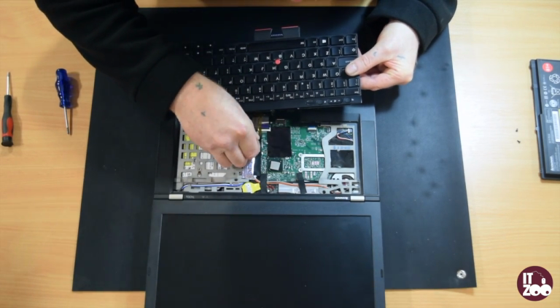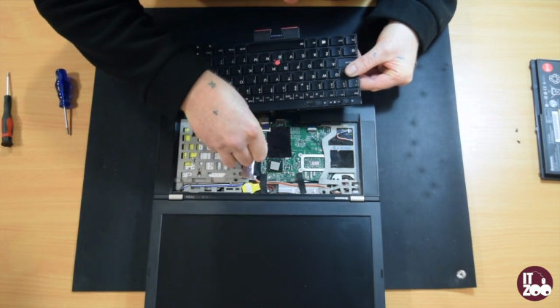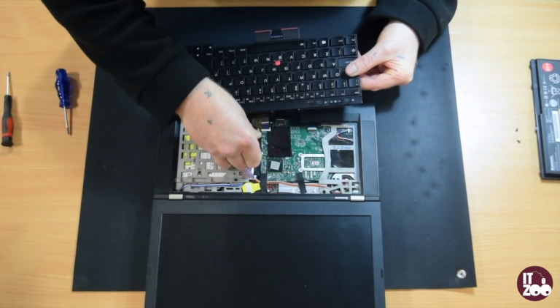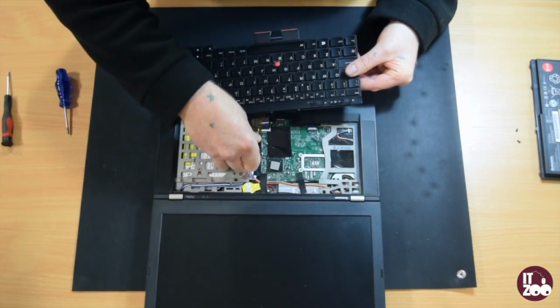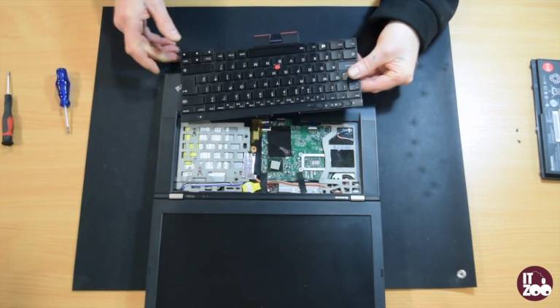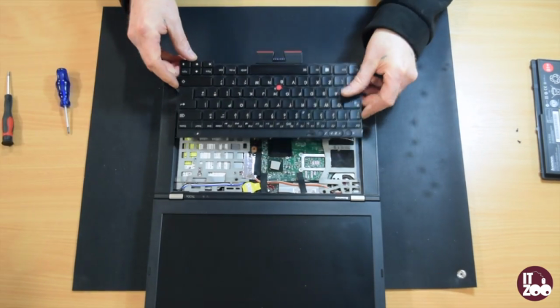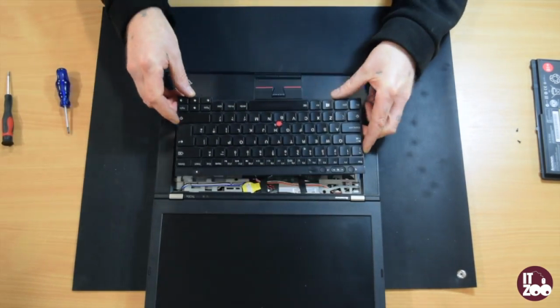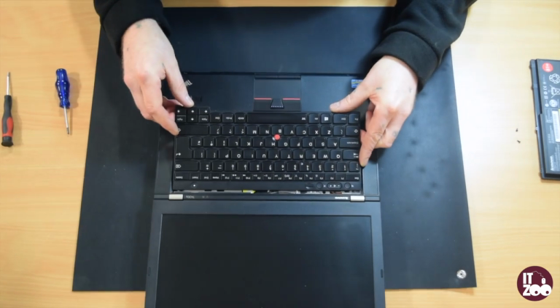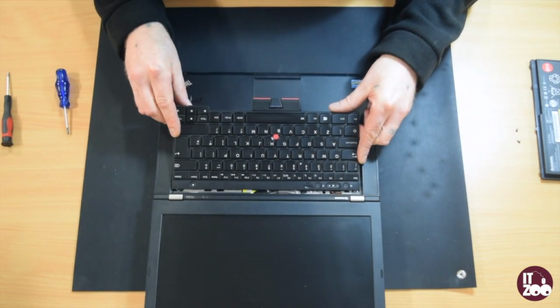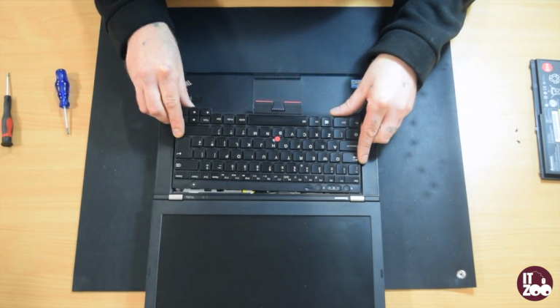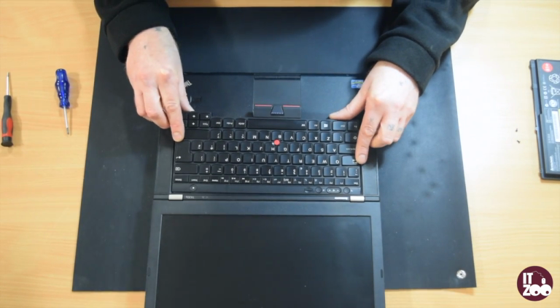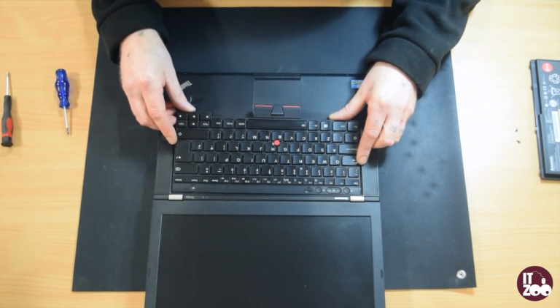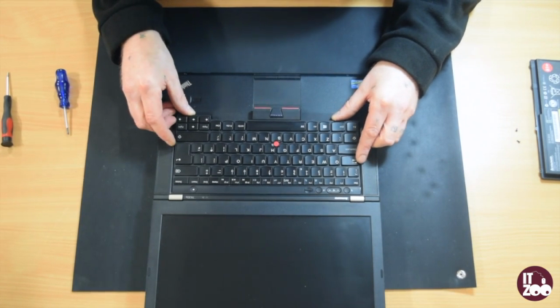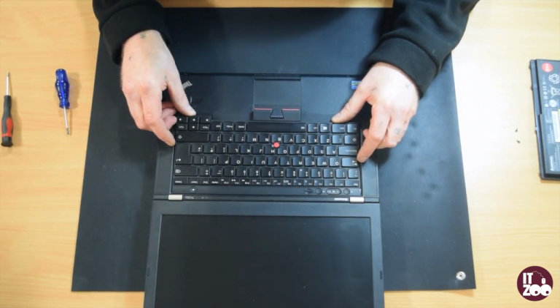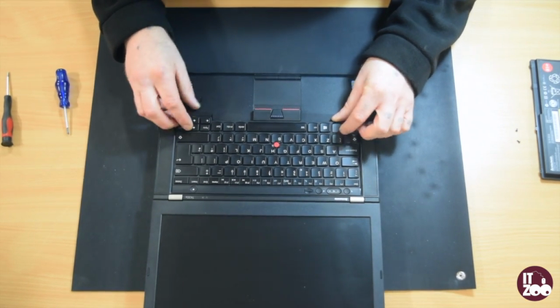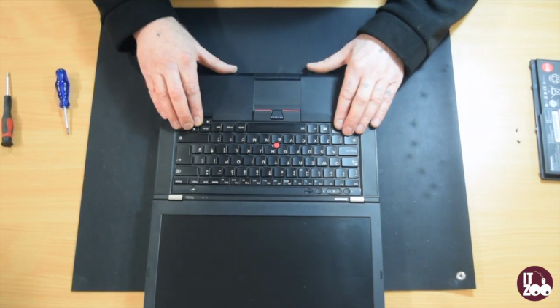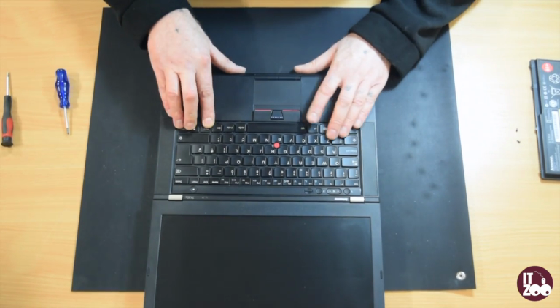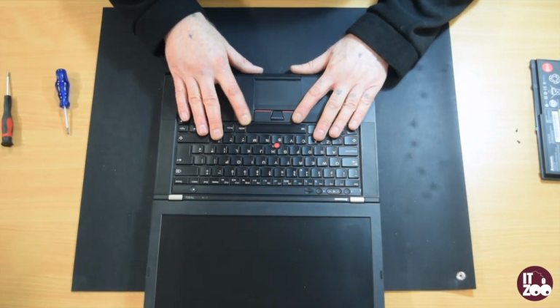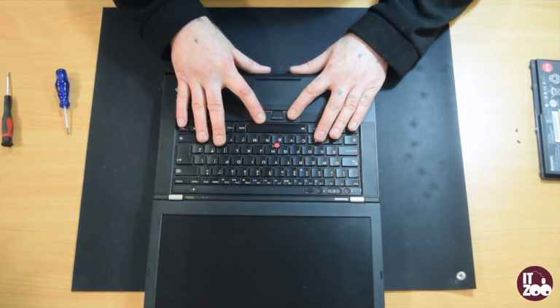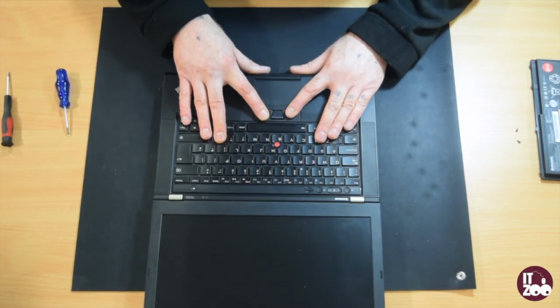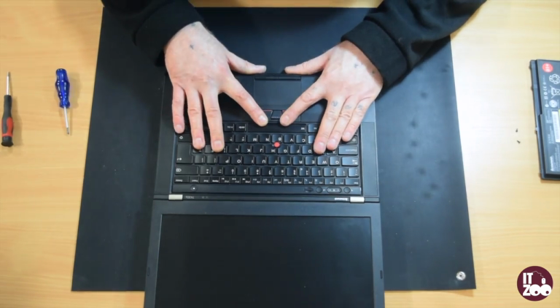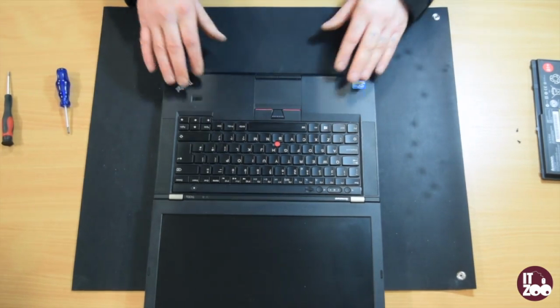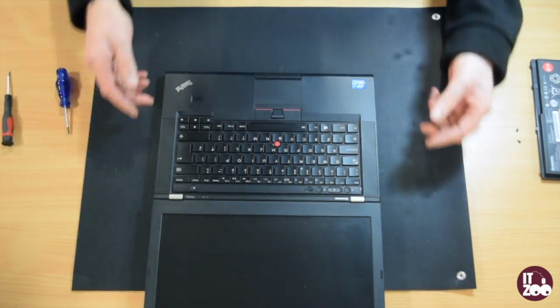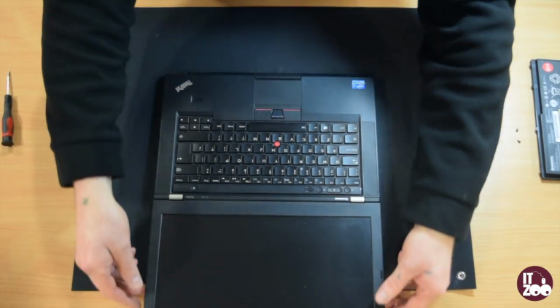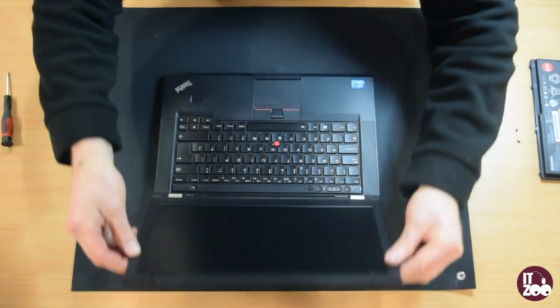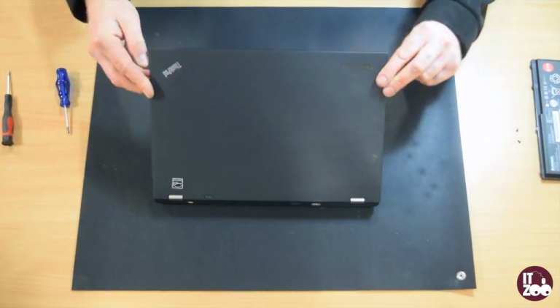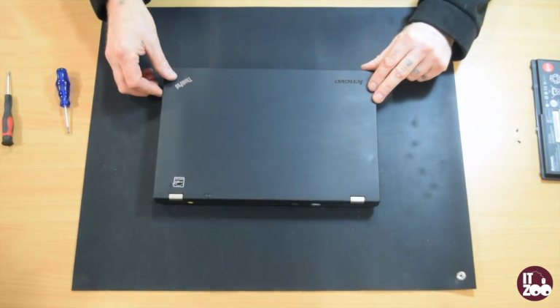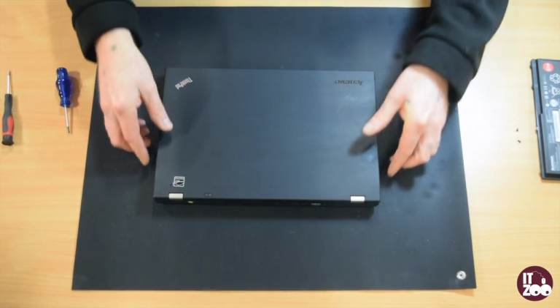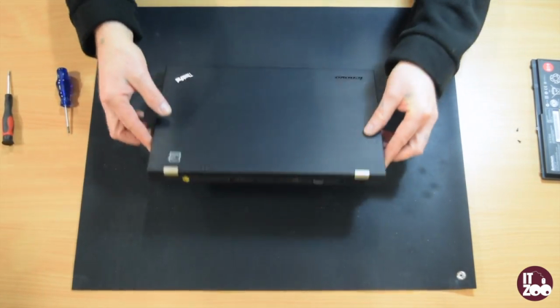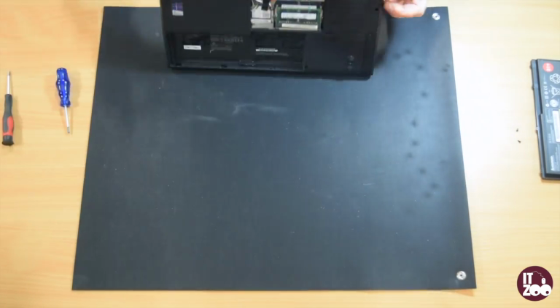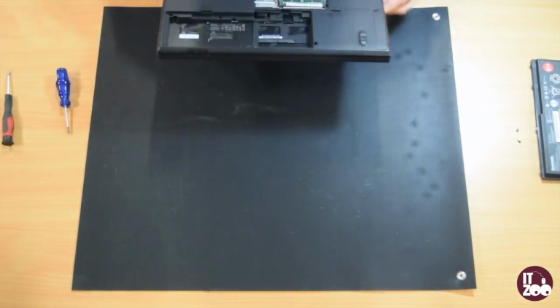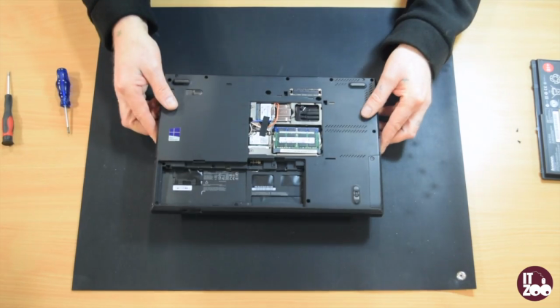Take your replacement keyboard and gently reconnect the cable. Replace the keyboard, pushing it firmly in place, then close the laptop lid.